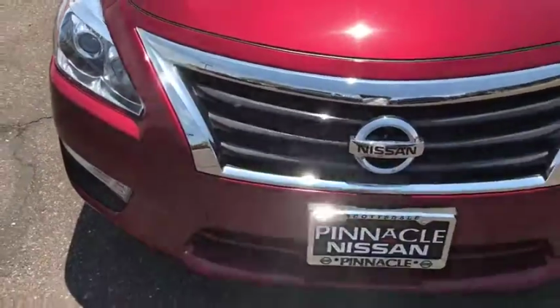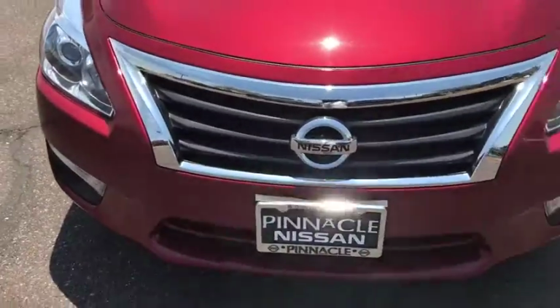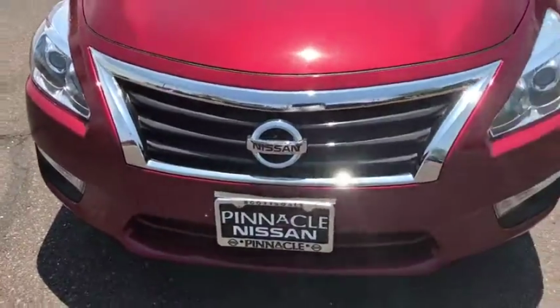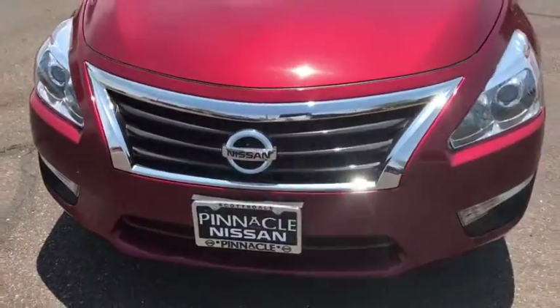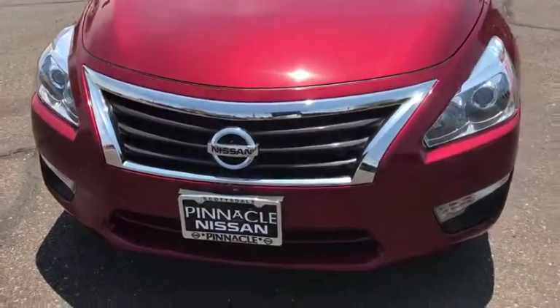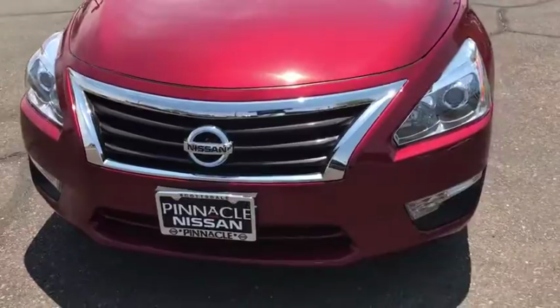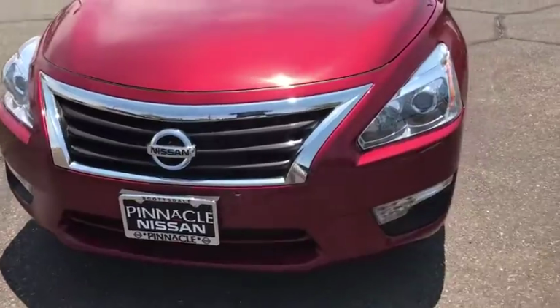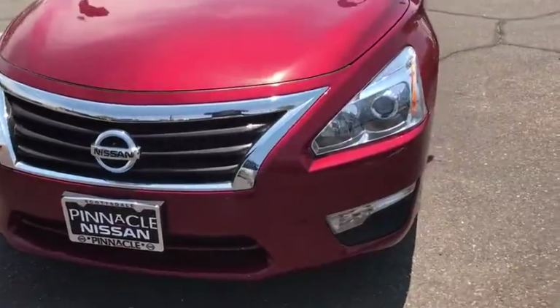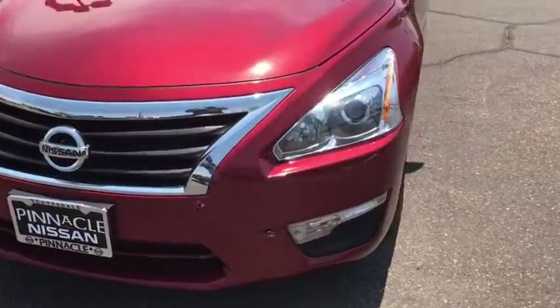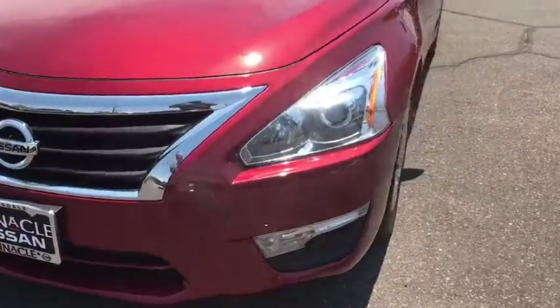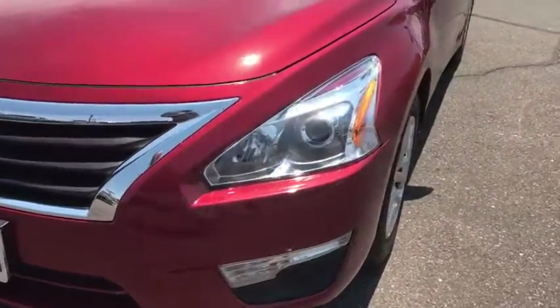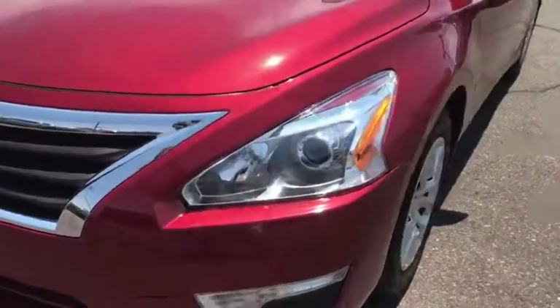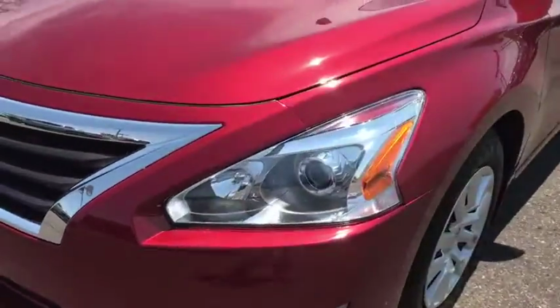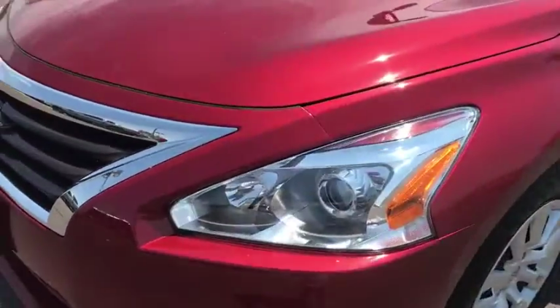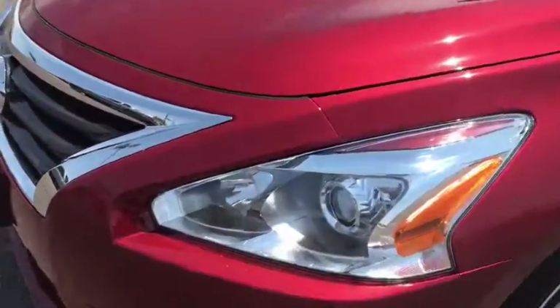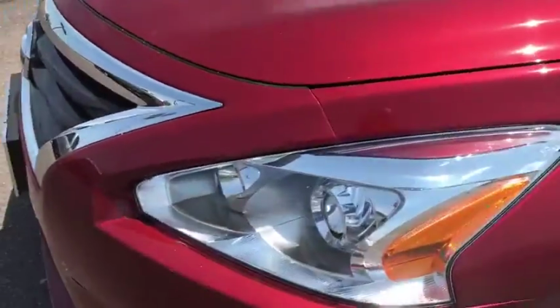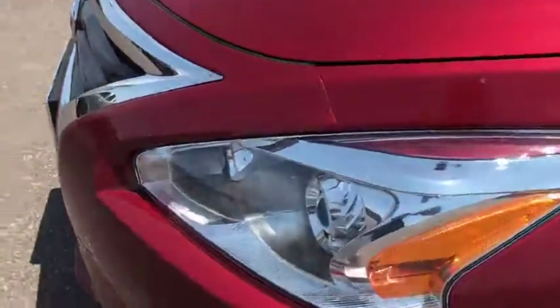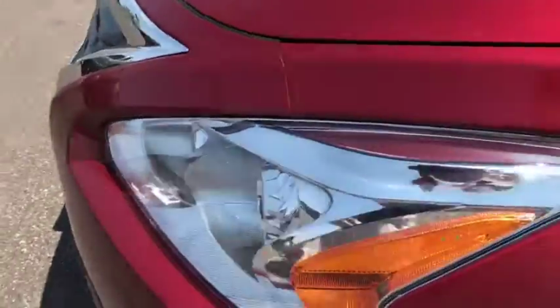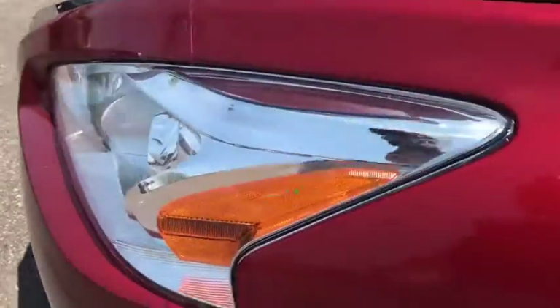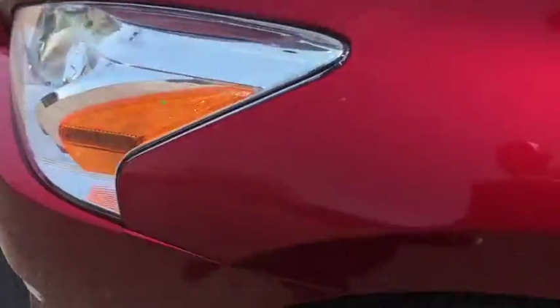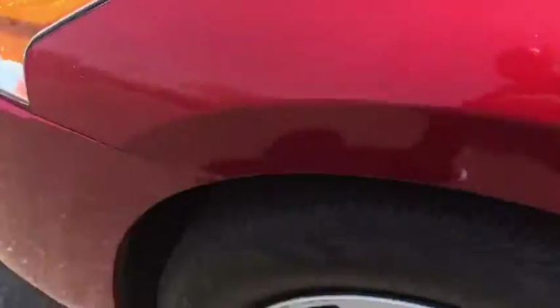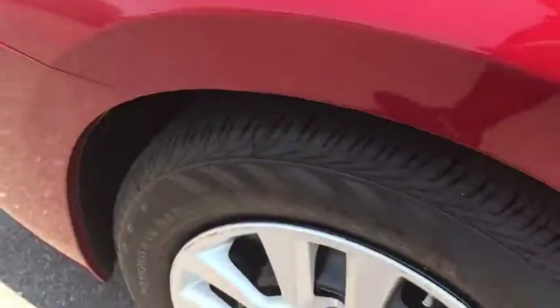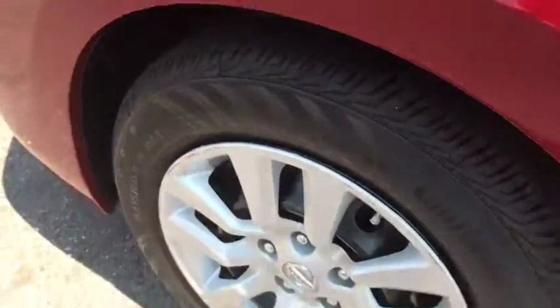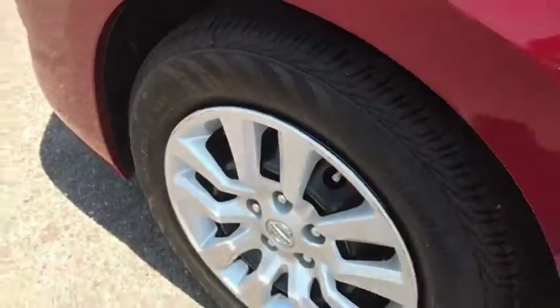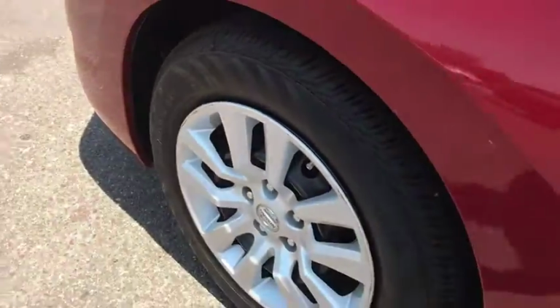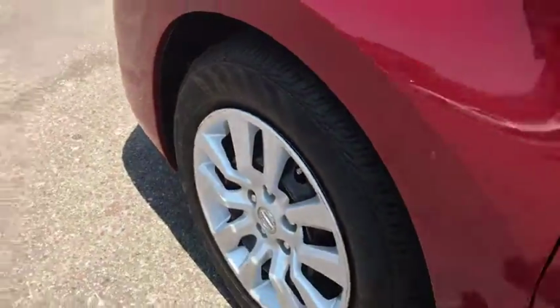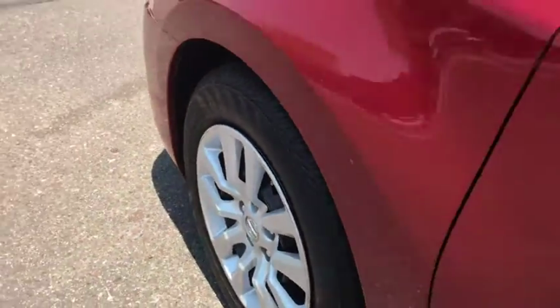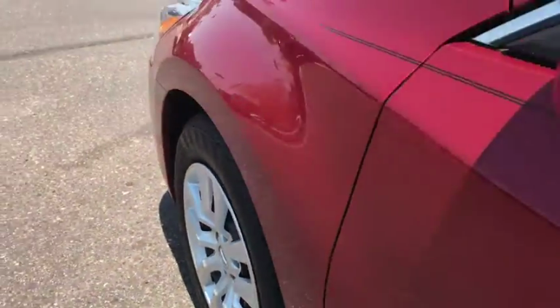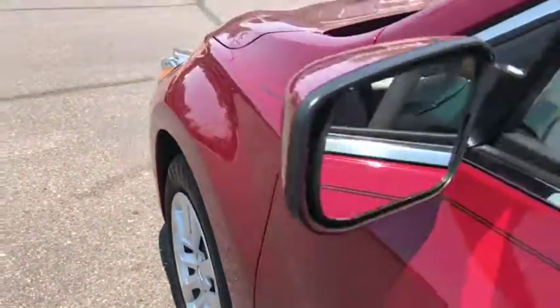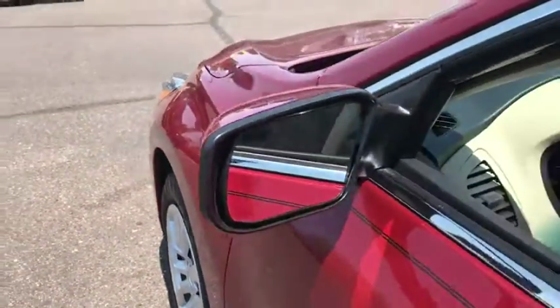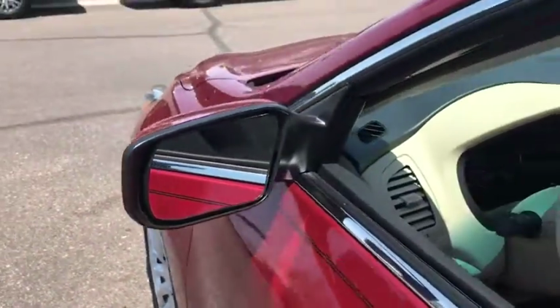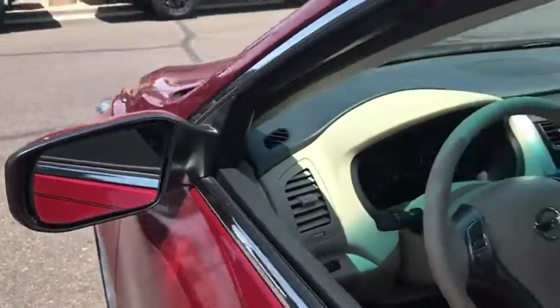Keyless start, rear defrost, AM FM stereo radio, front wheel drive, trip computer, power windows, CD player, security system, bucket seats.